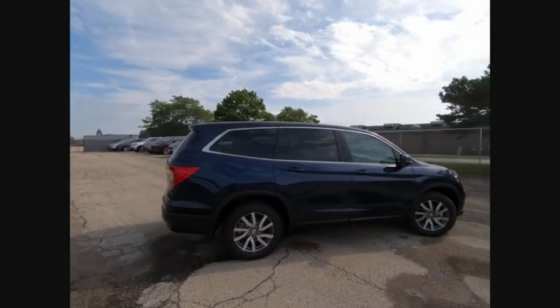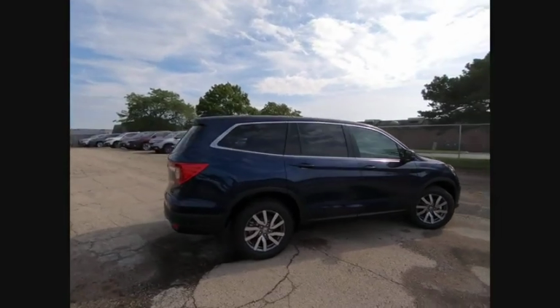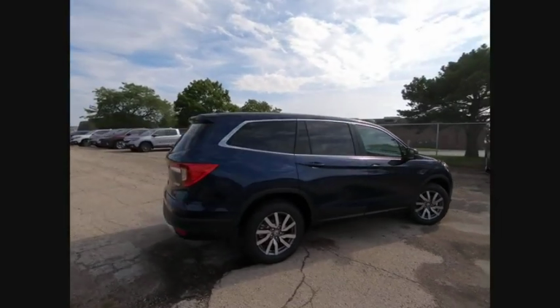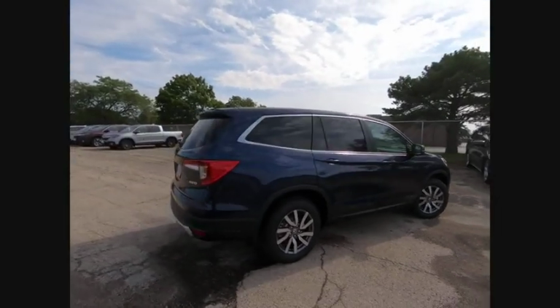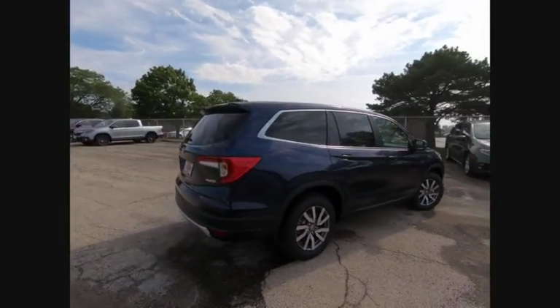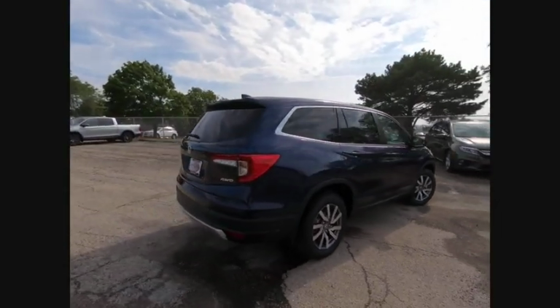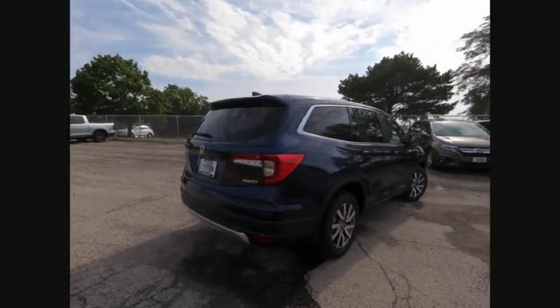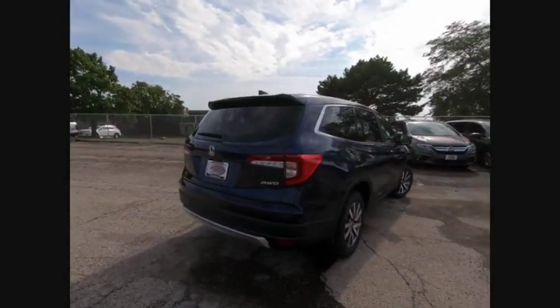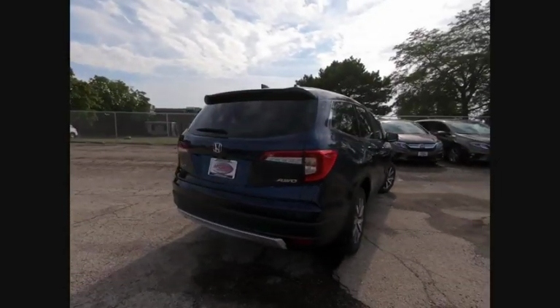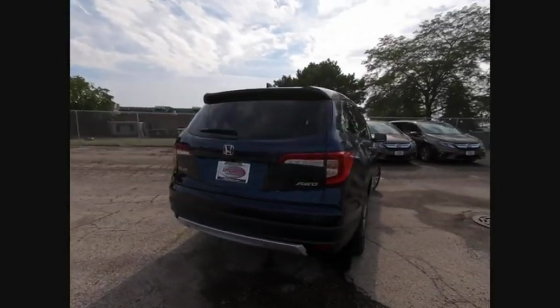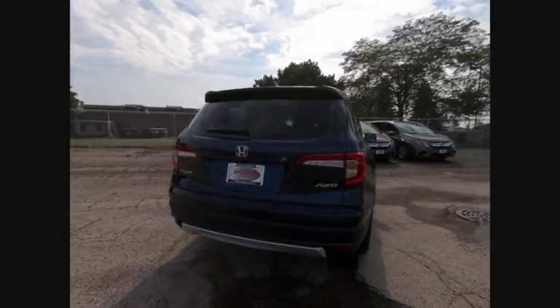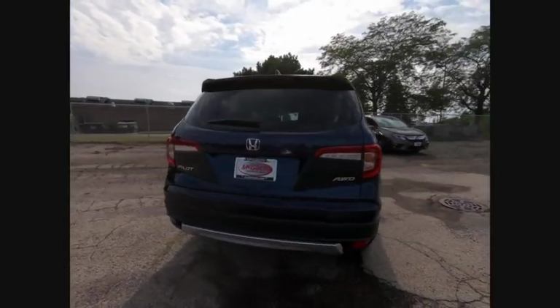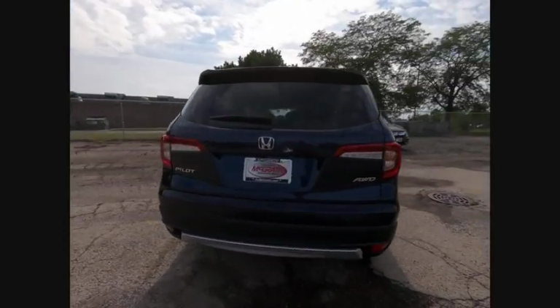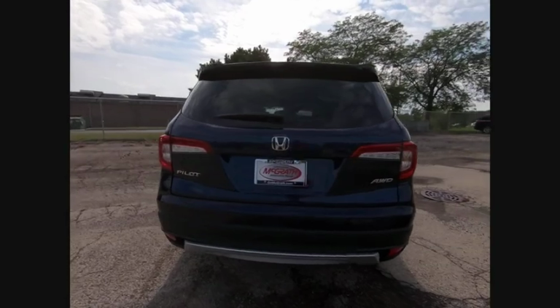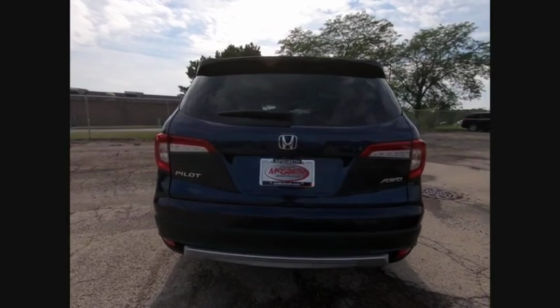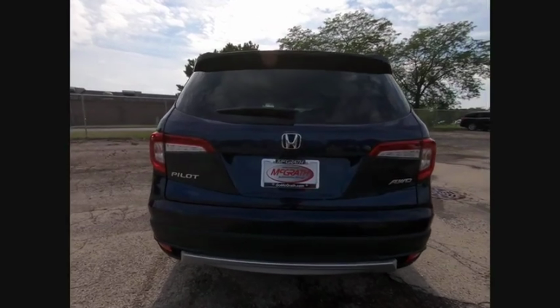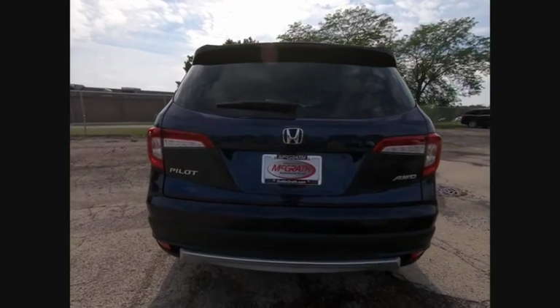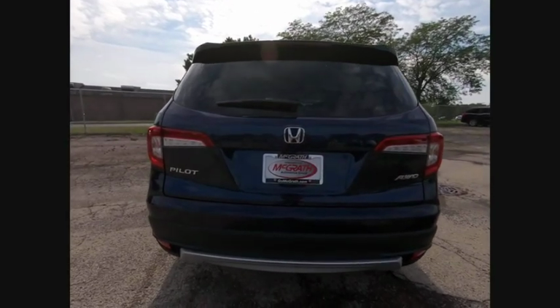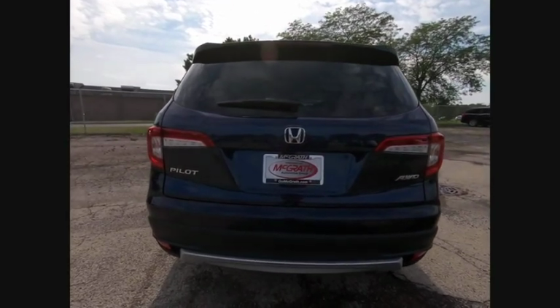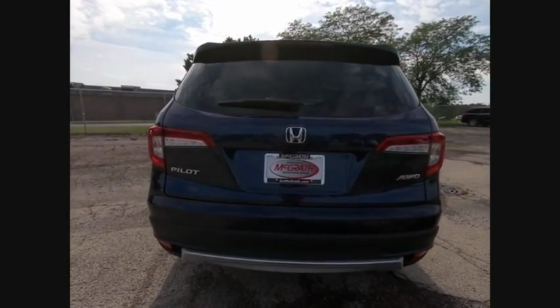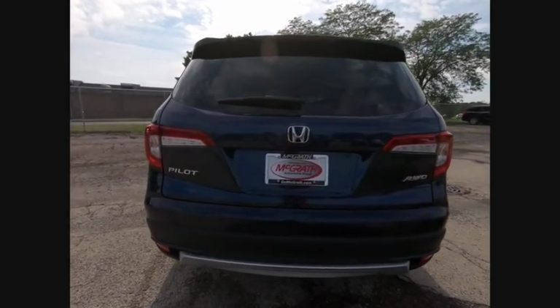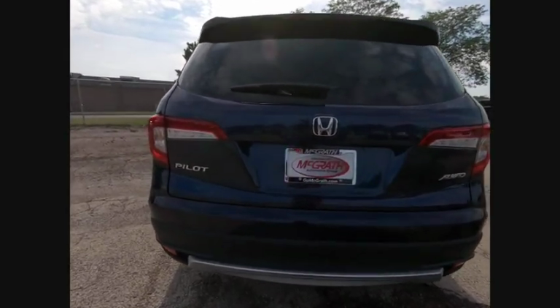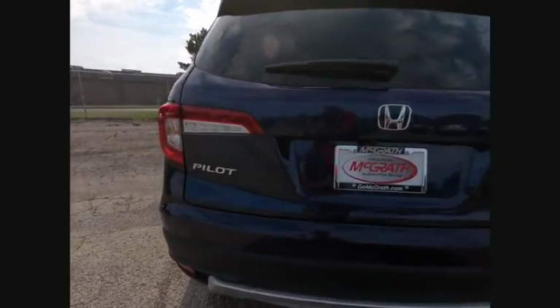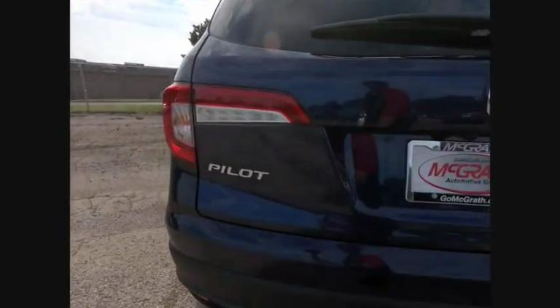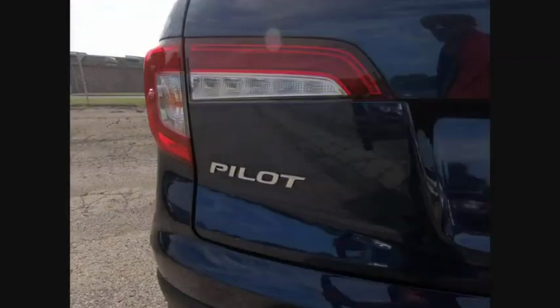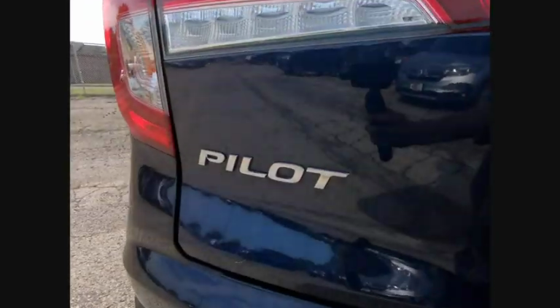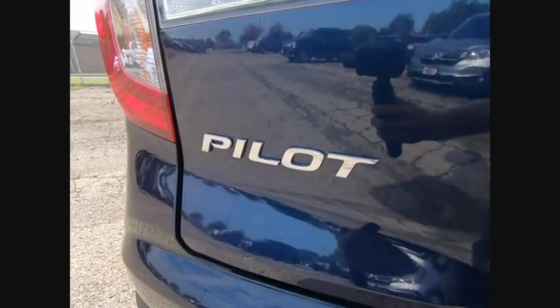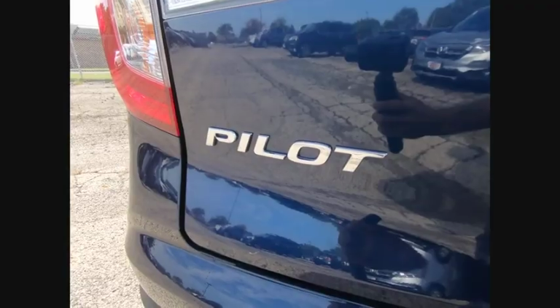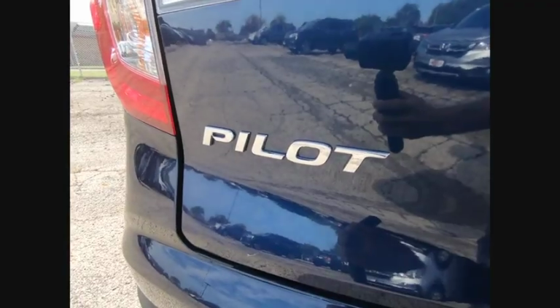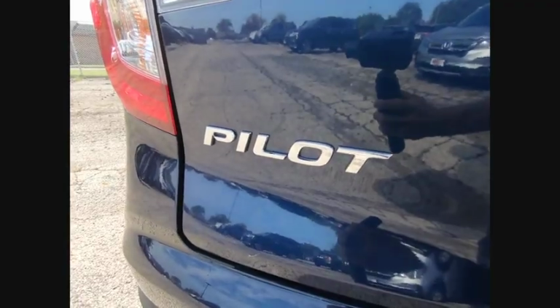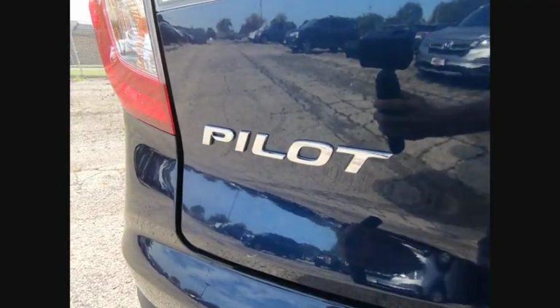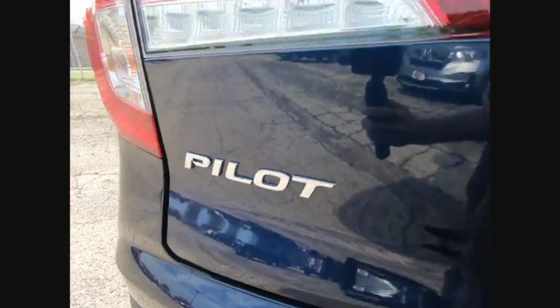This vehicle has less than 100 miles. Here are some of this vehicle's great options: blind spot monitor, all wheel drive, heated mirrors, aluminum wheels, rear spoiler, power lift gate.